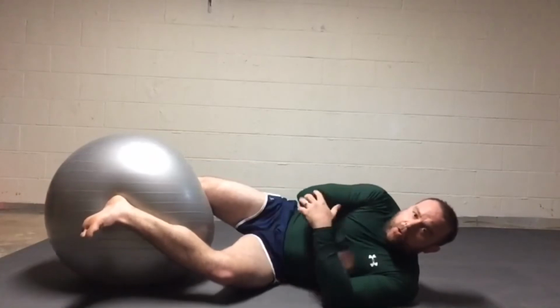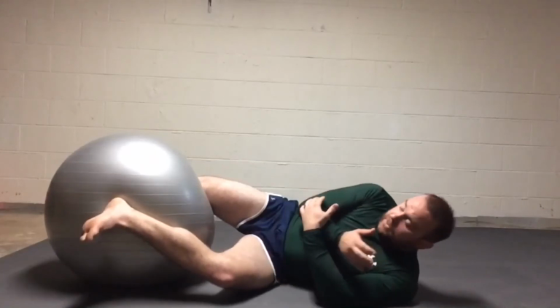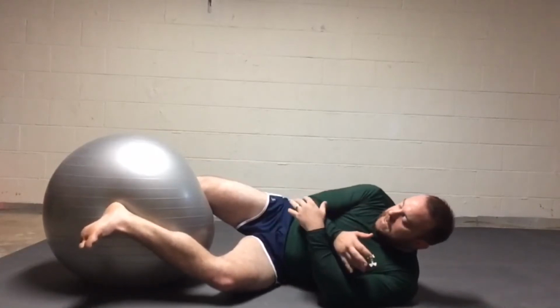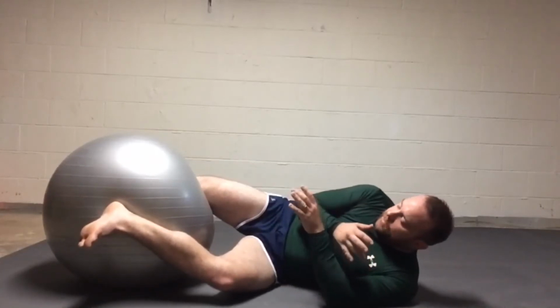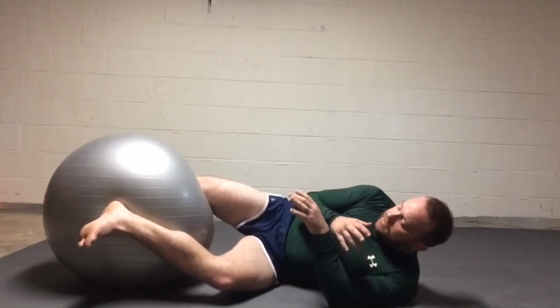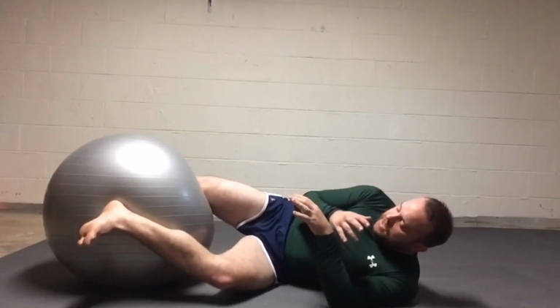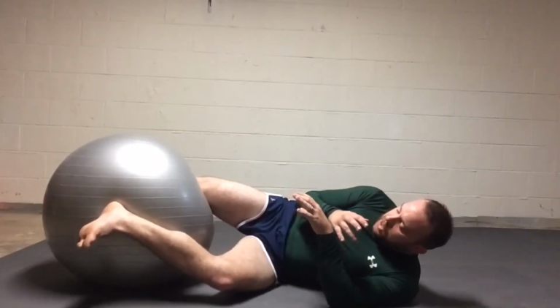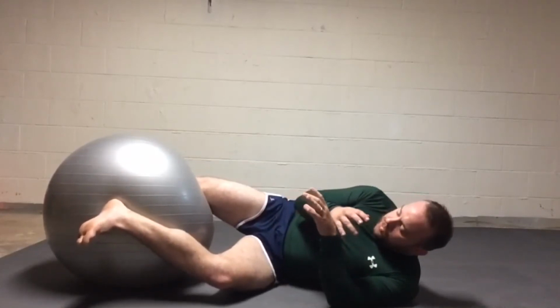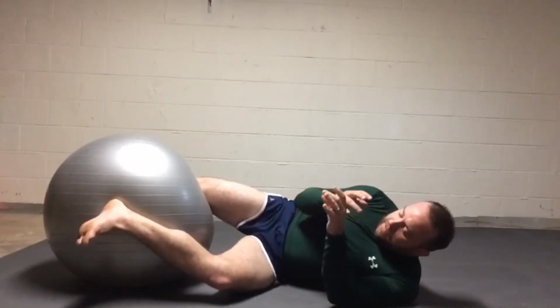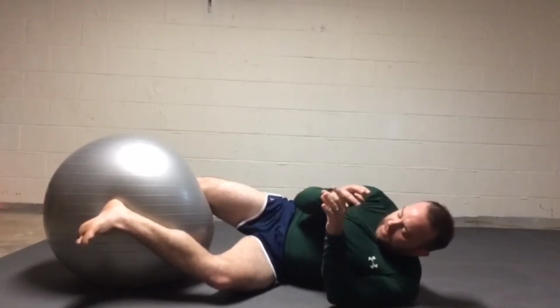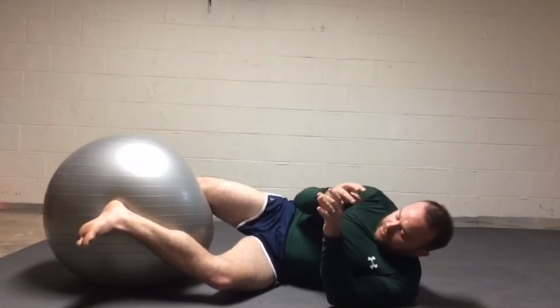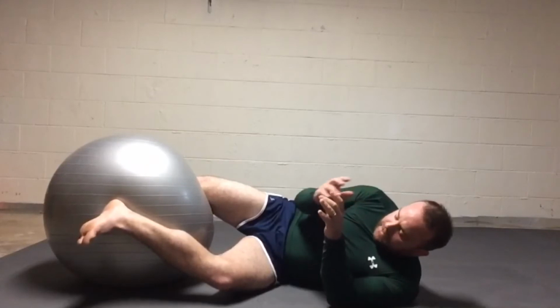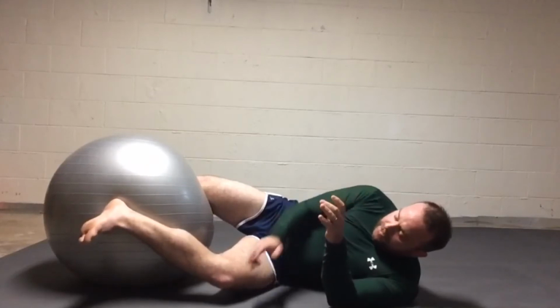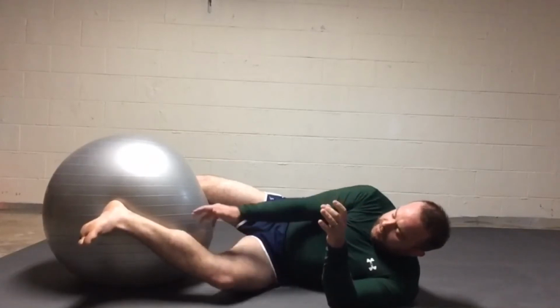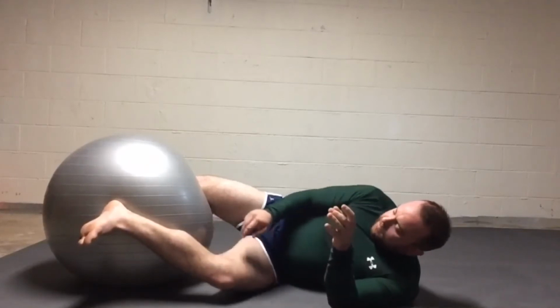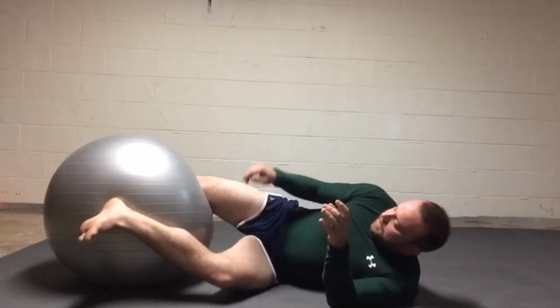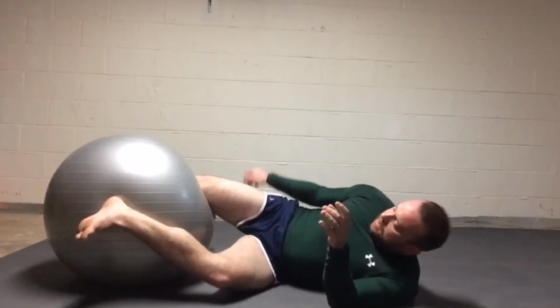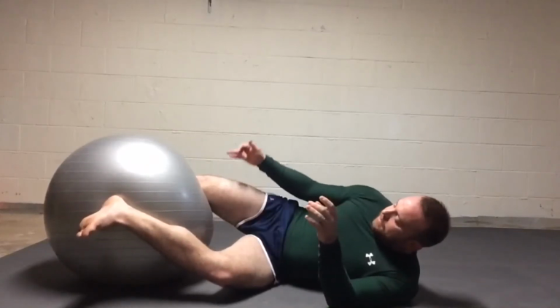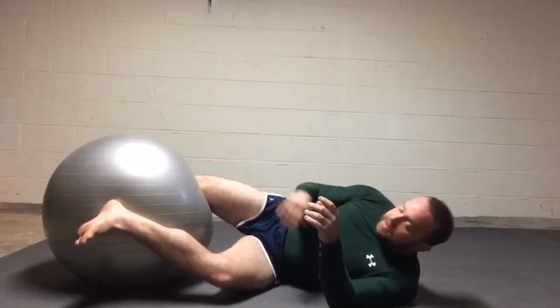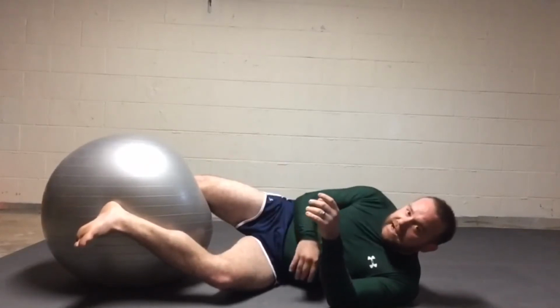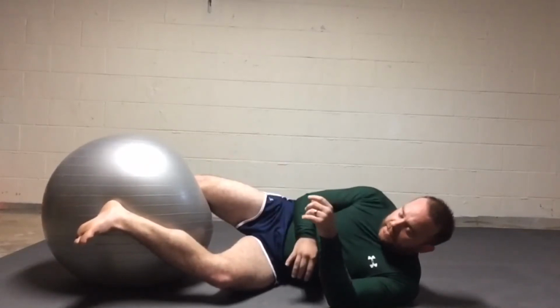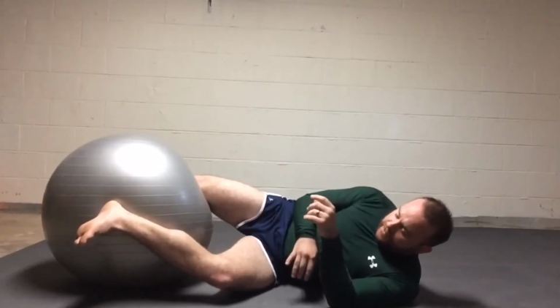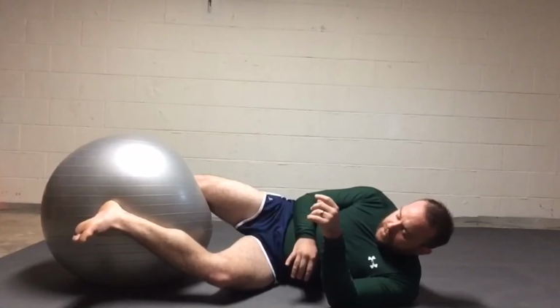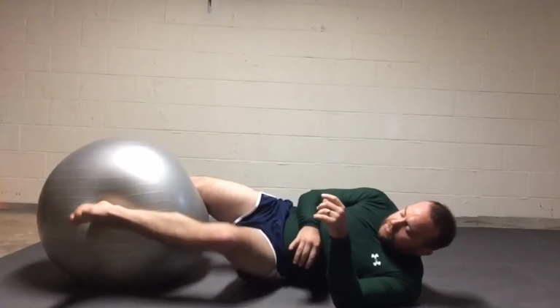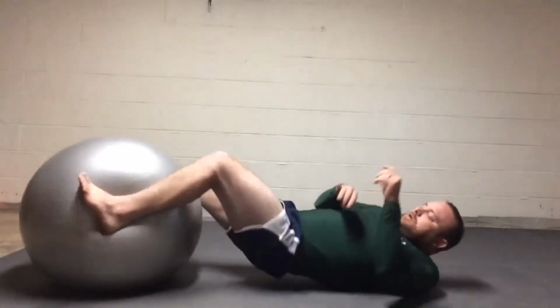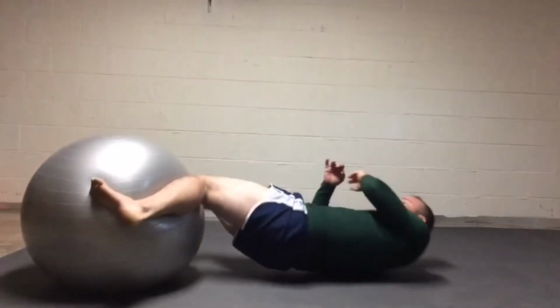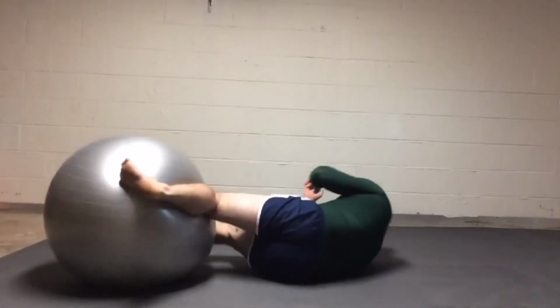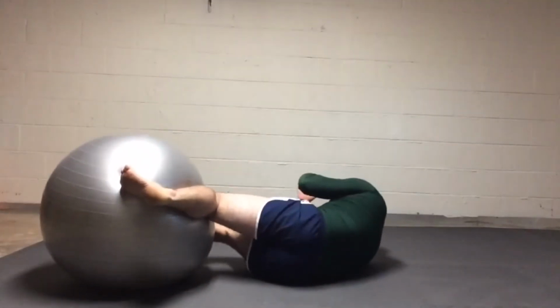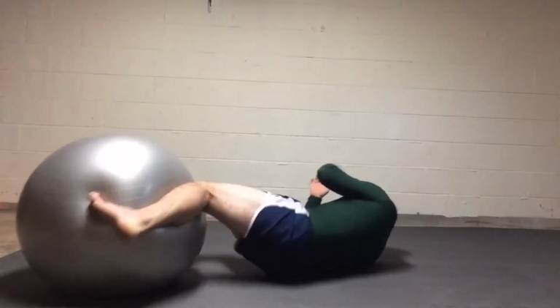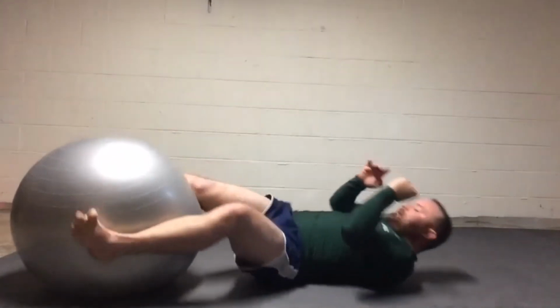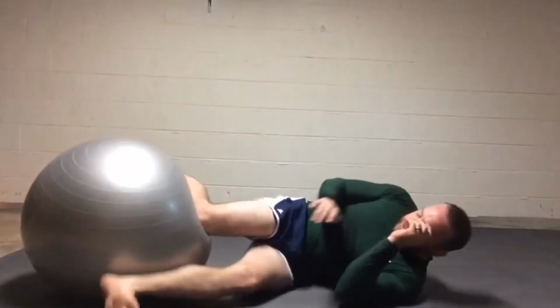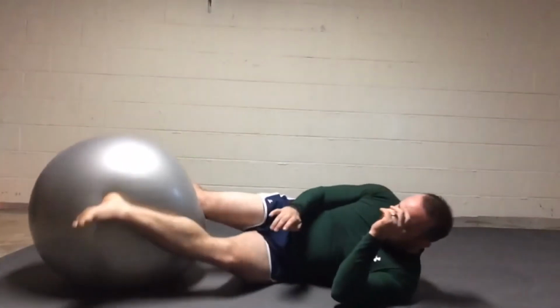What I'm doing is transitioning to the opposite side where the other knee is going to be in the hip and the other heel is going to be behind the hip — transitioning from side to side.